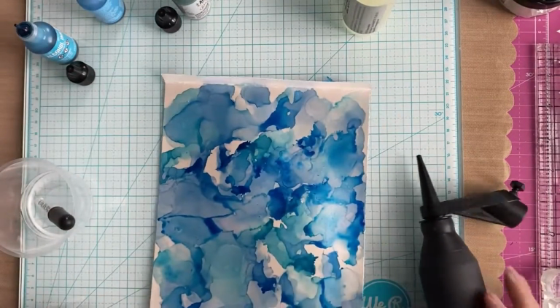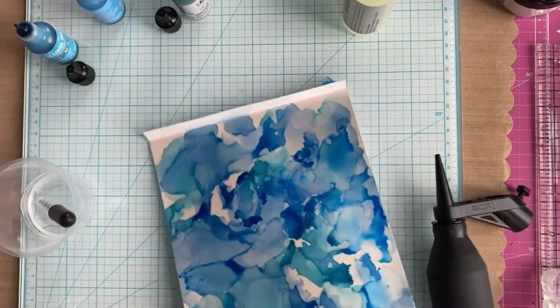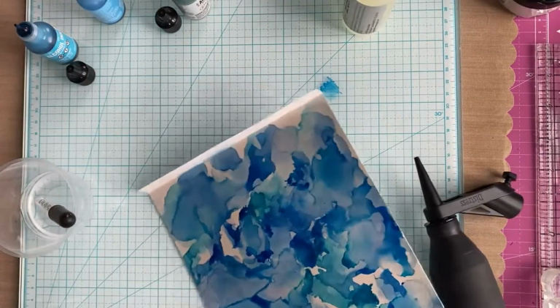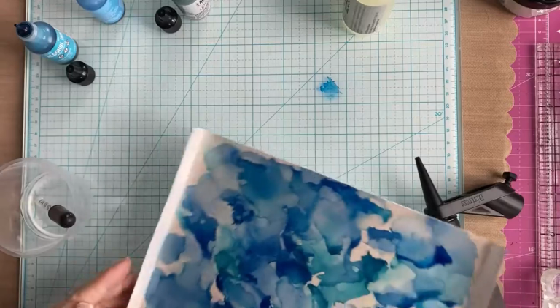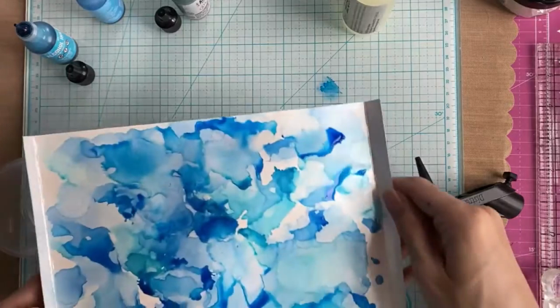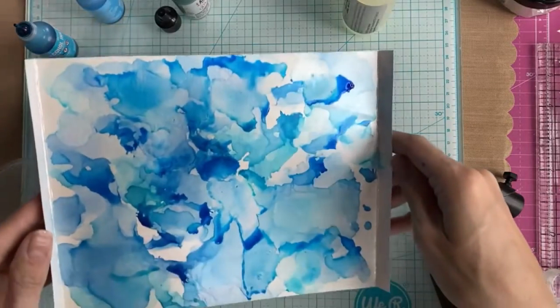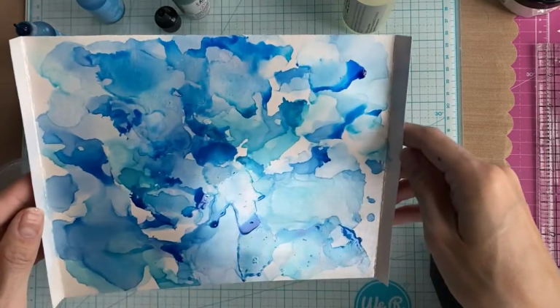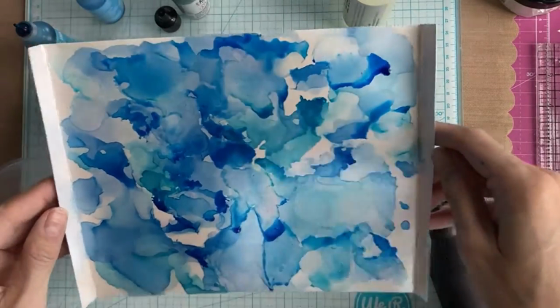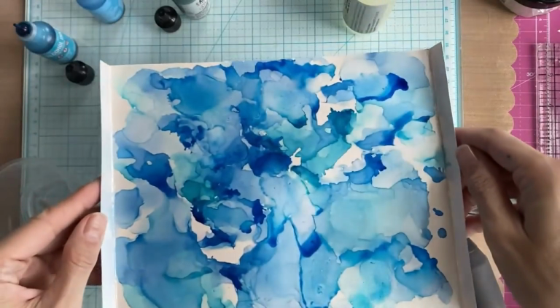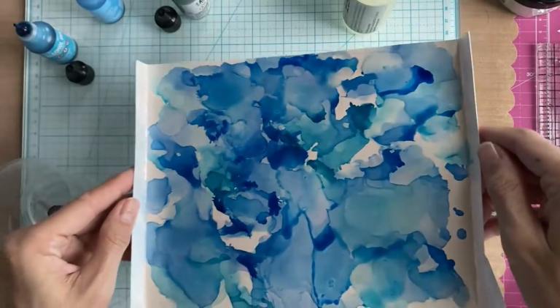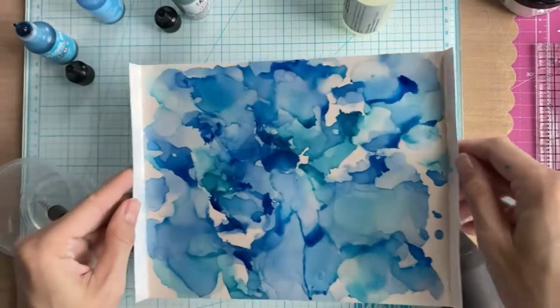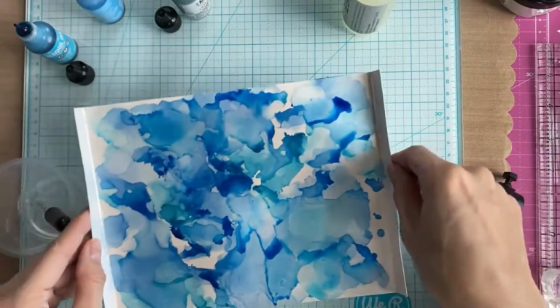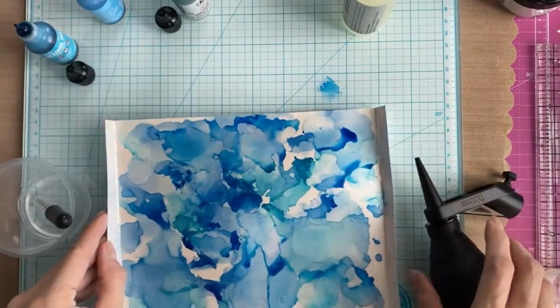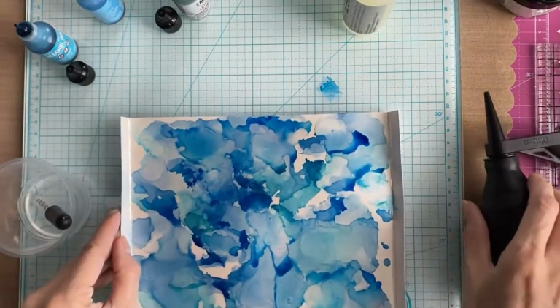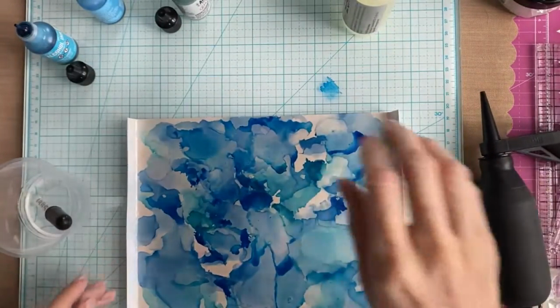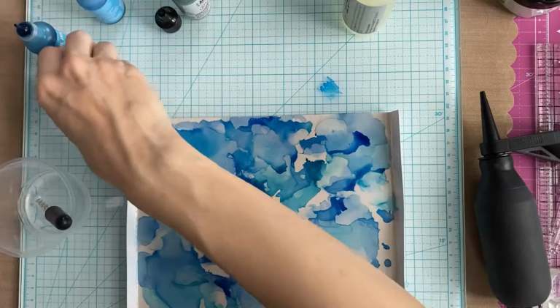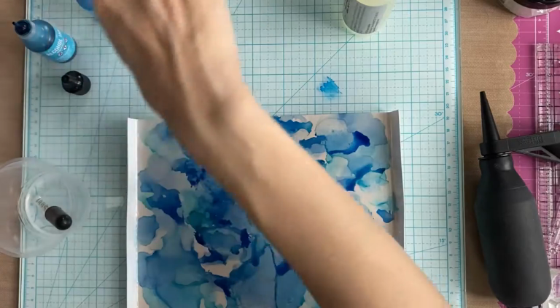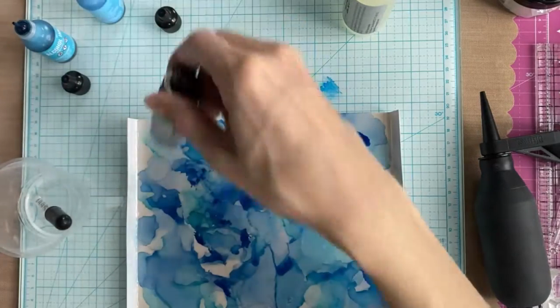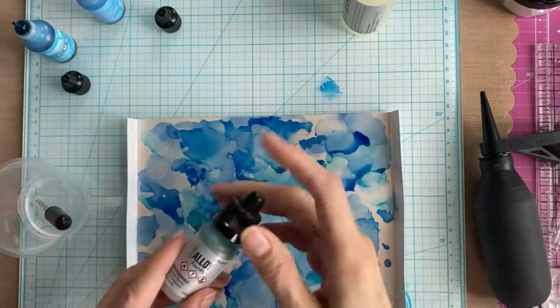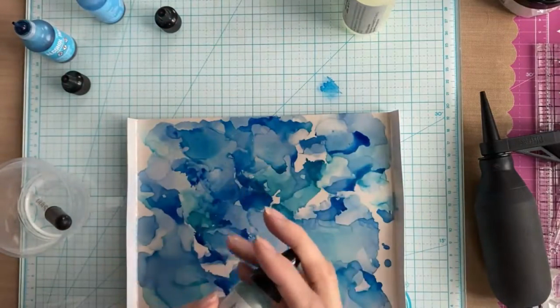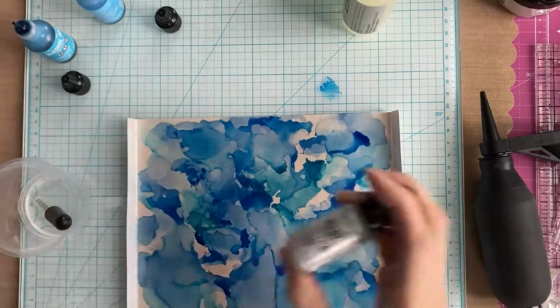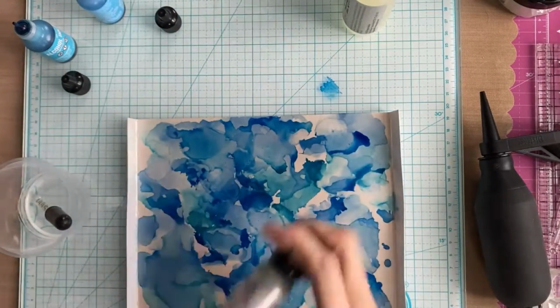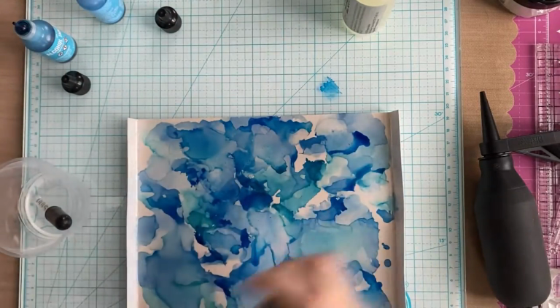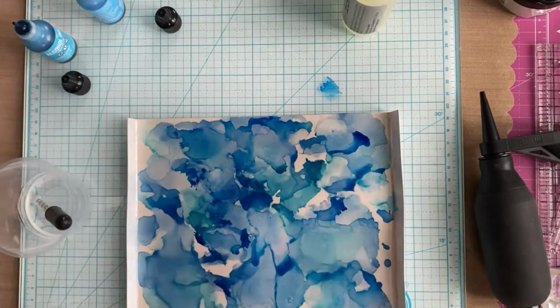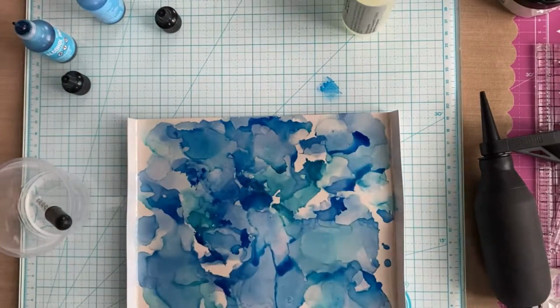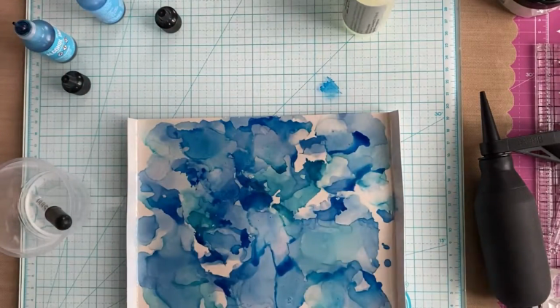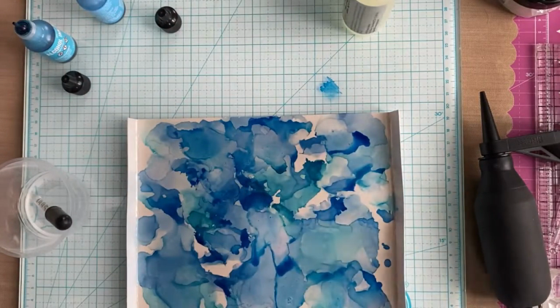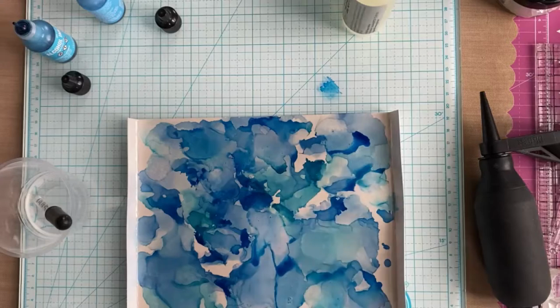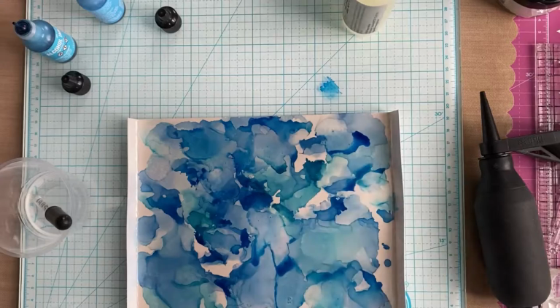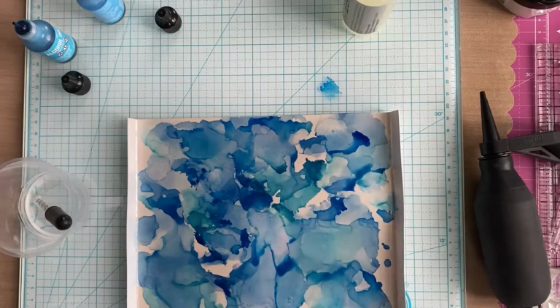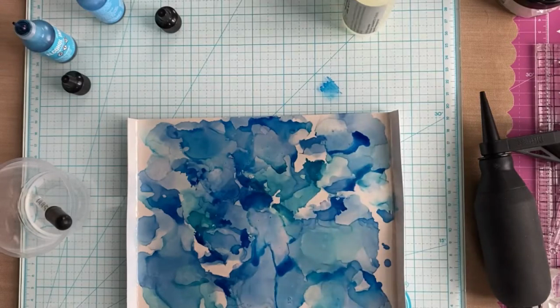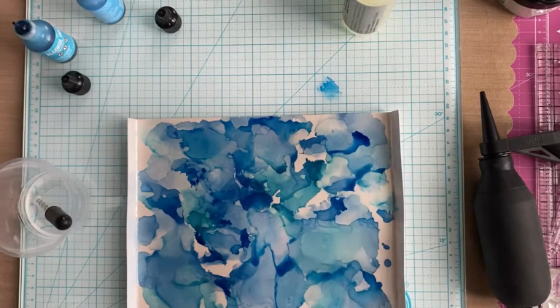One of the benefits of using this Pearl Luster Gilding Polish, or the Platinum Nouveau Mousse, is that you have this sheen underneath the actual alcohol inks, so it kind of looks like I'm using alcohol pearl inks when I'm not.